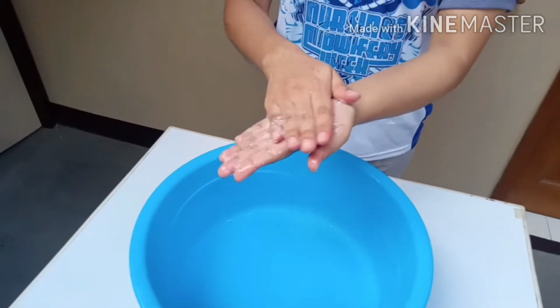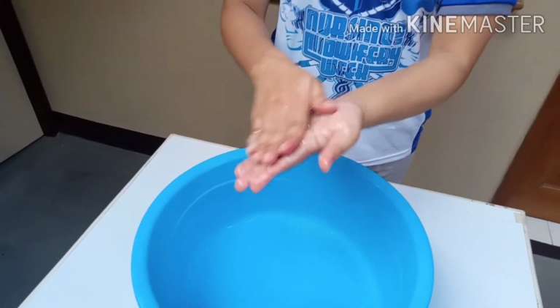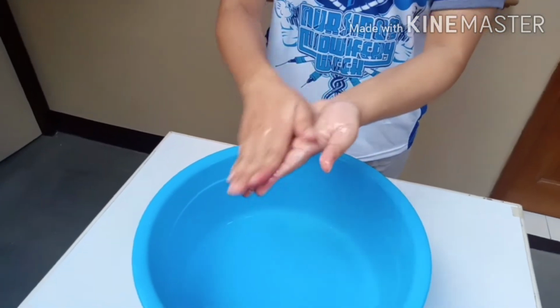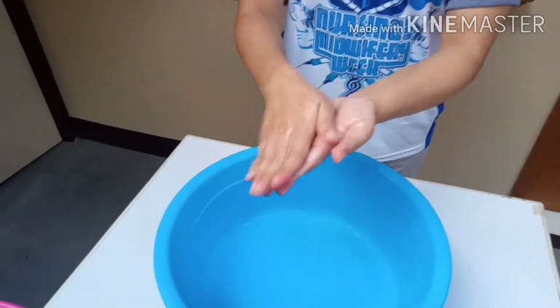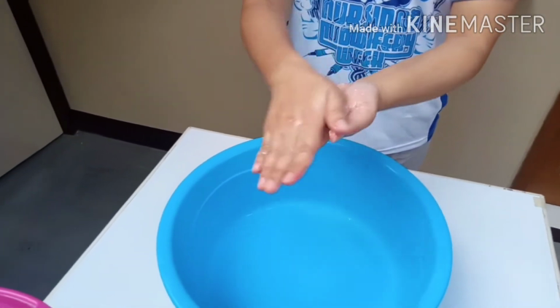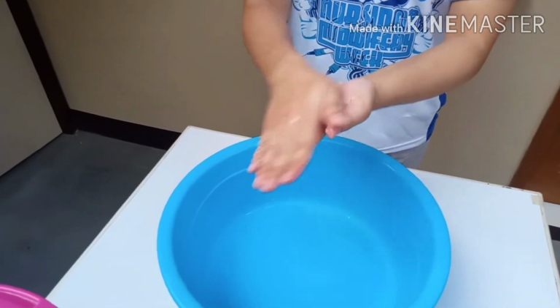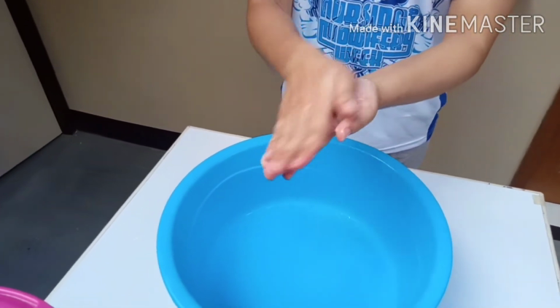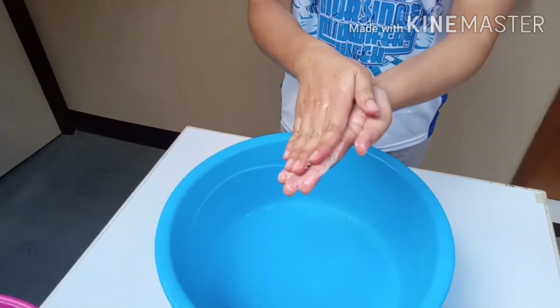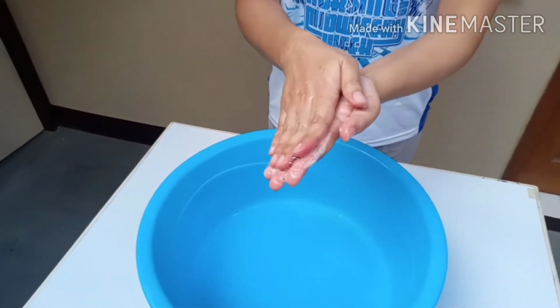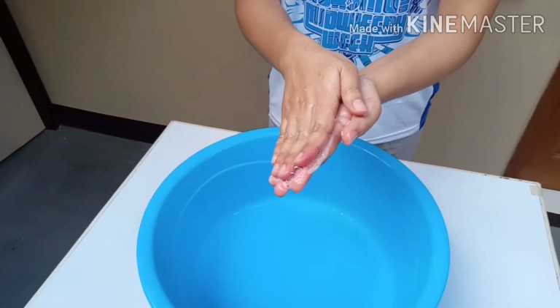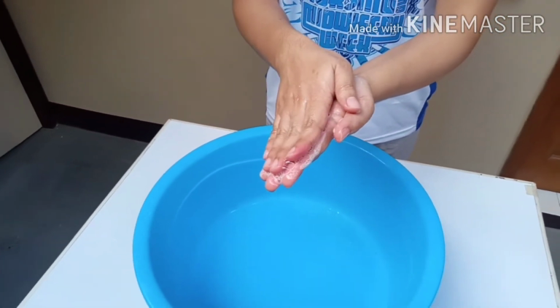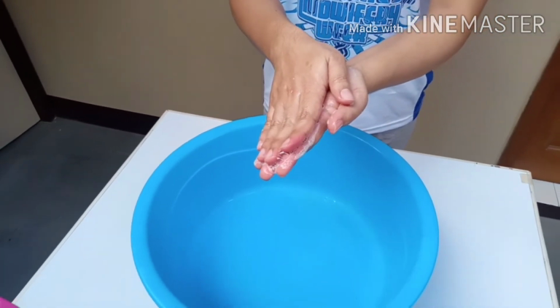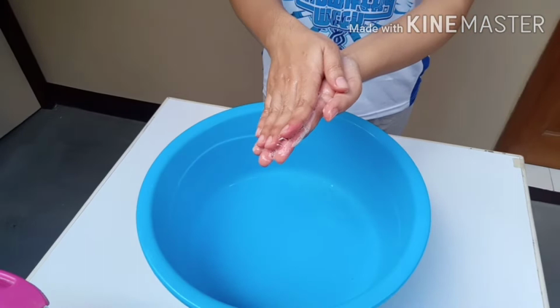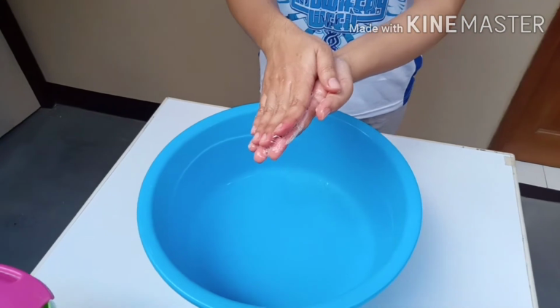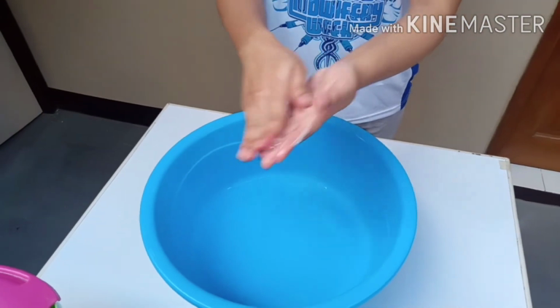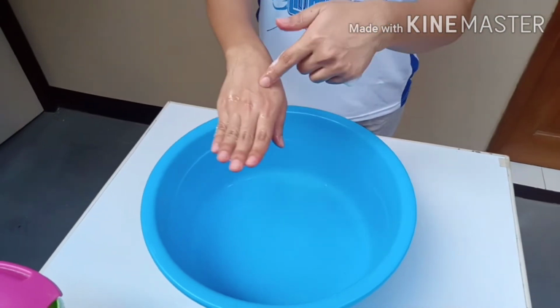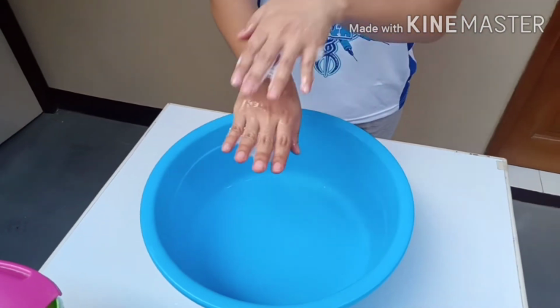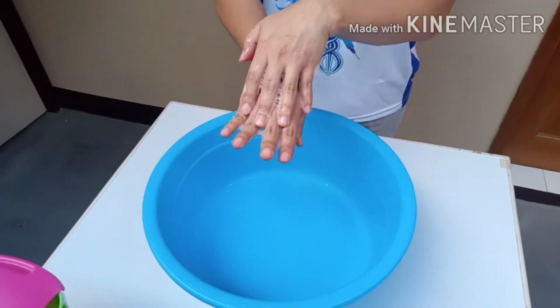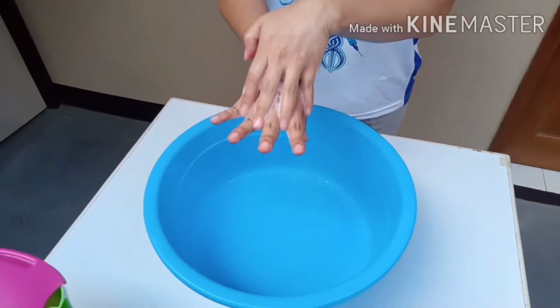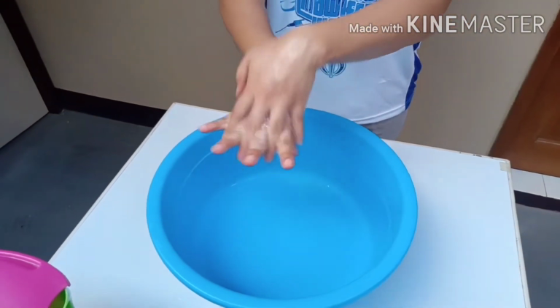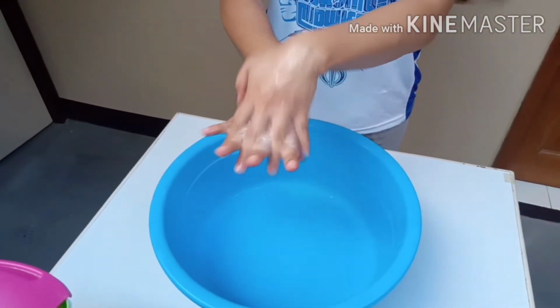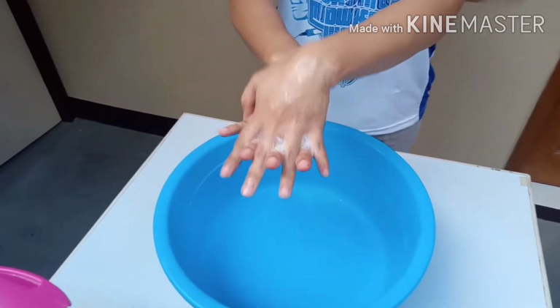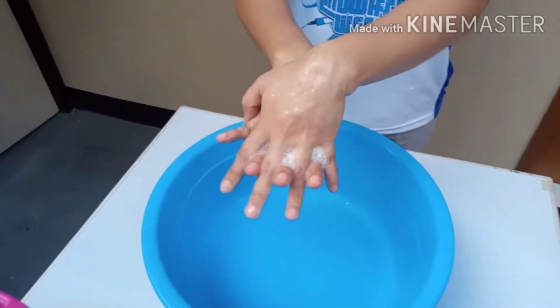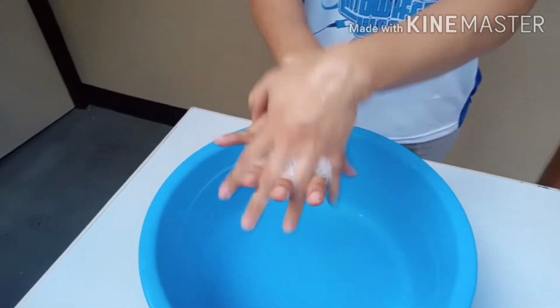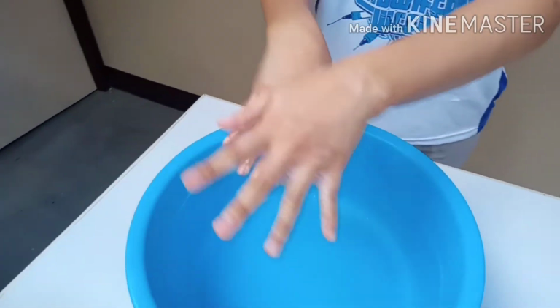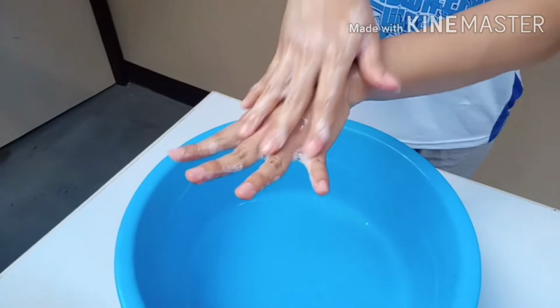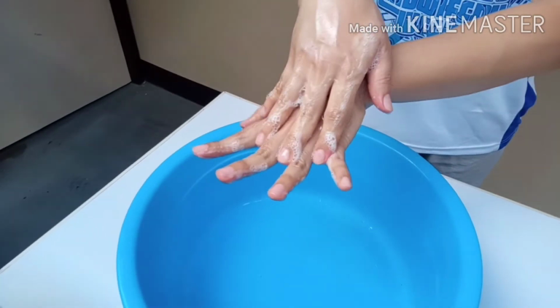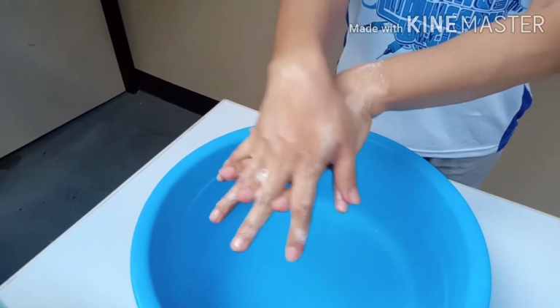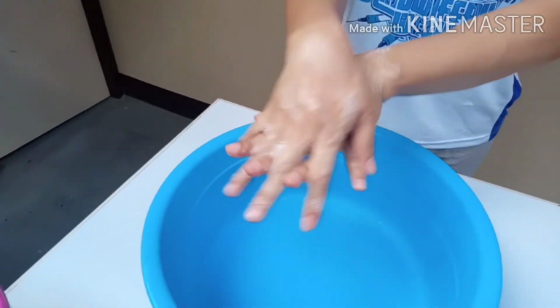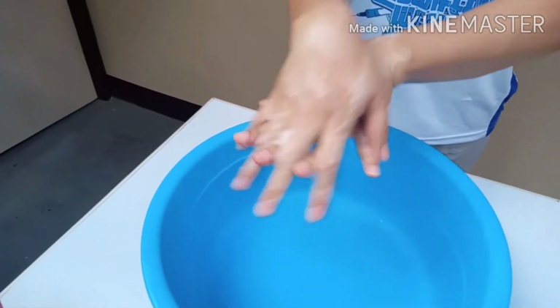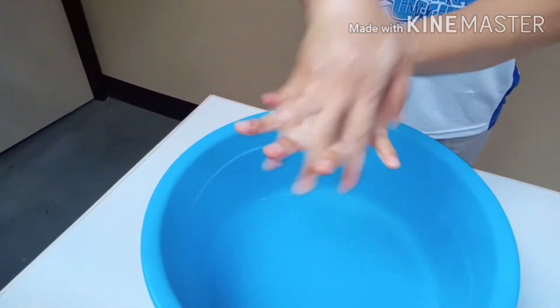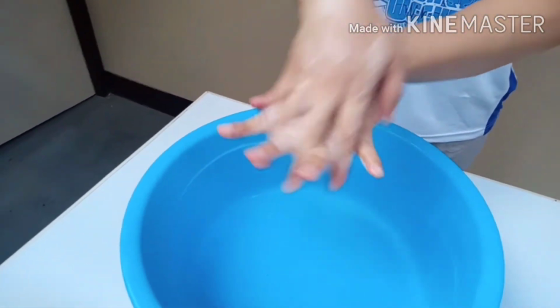The first motion is palm to palm — count 1 to 5. After that, we do the back of the hand, or the dorsum — rubbing the palm of one hand over the back of the other, counting 1 to 5 for each hand.